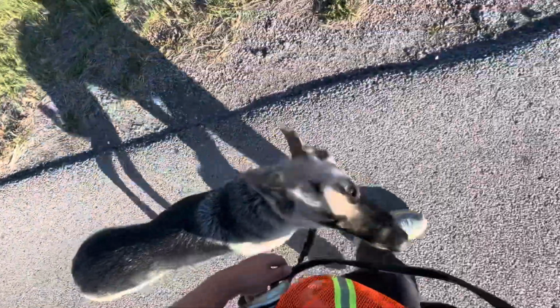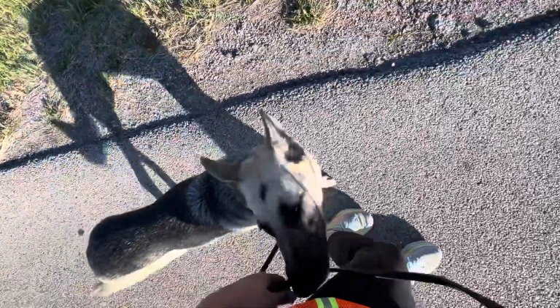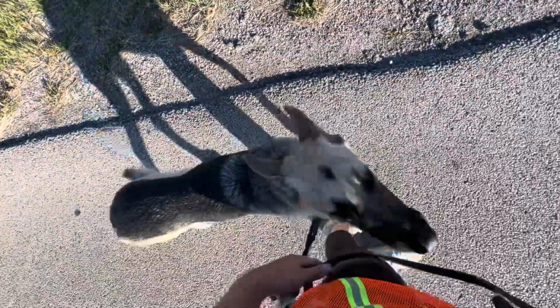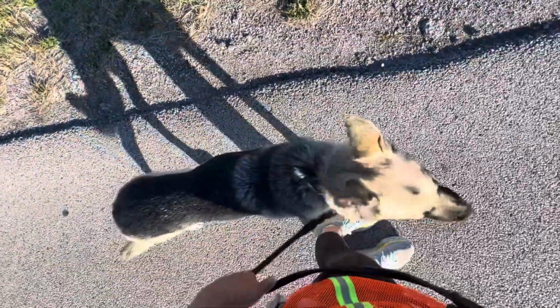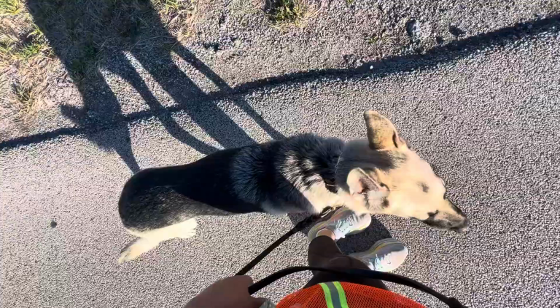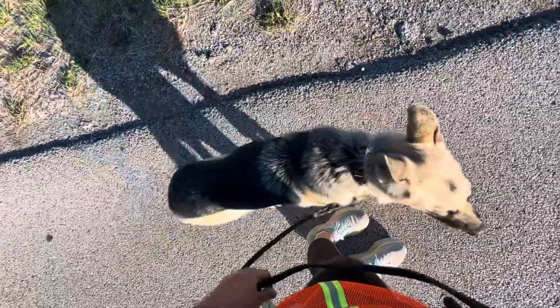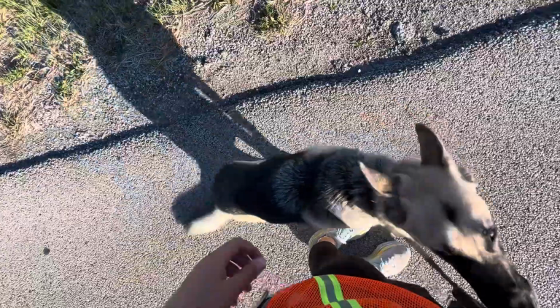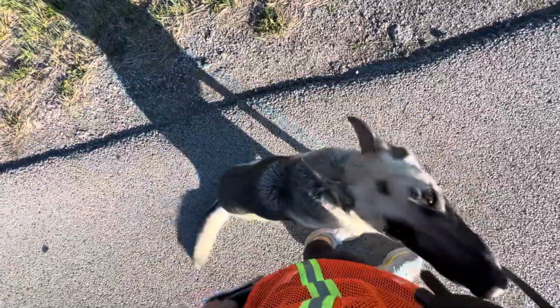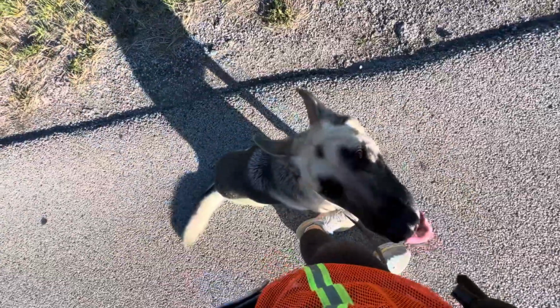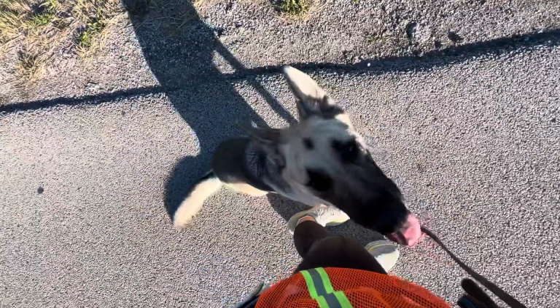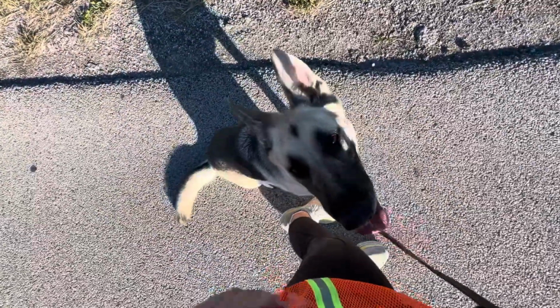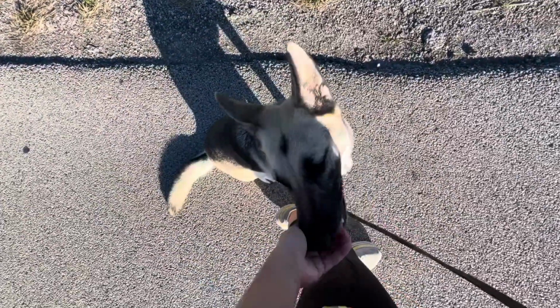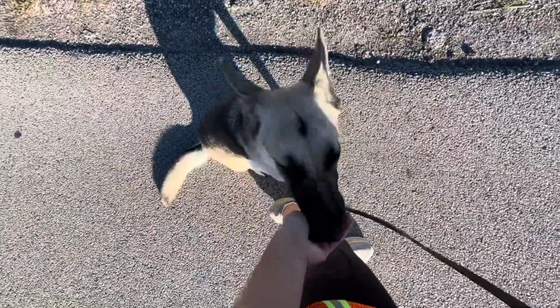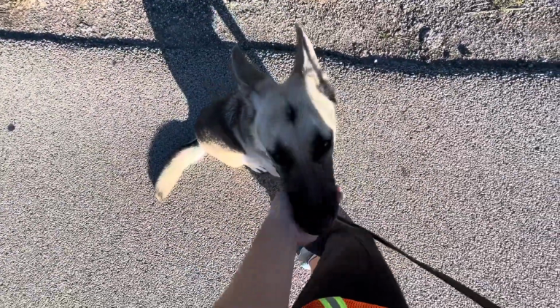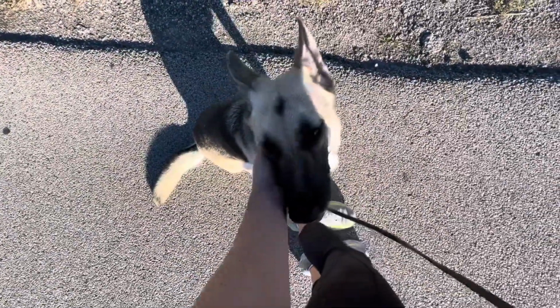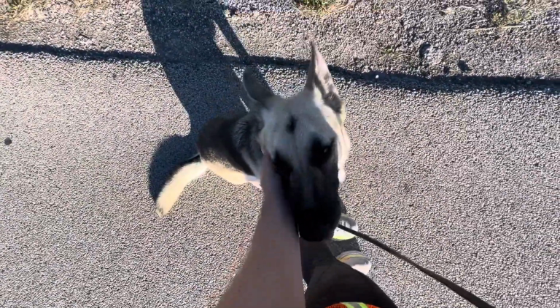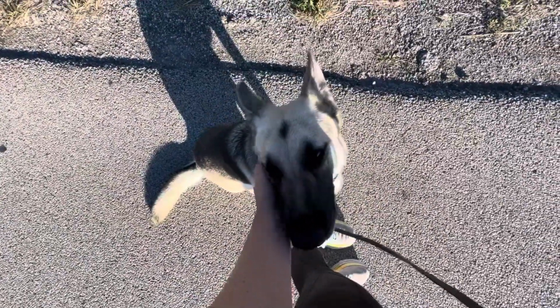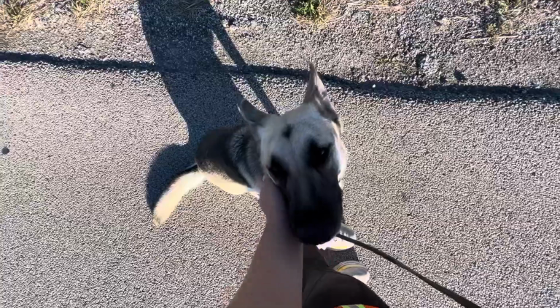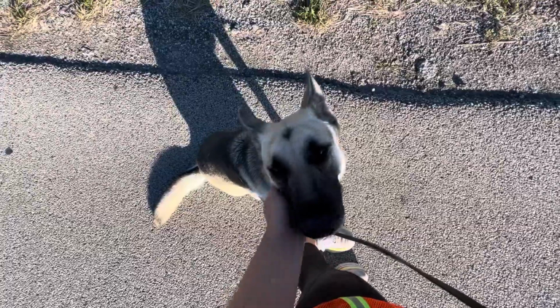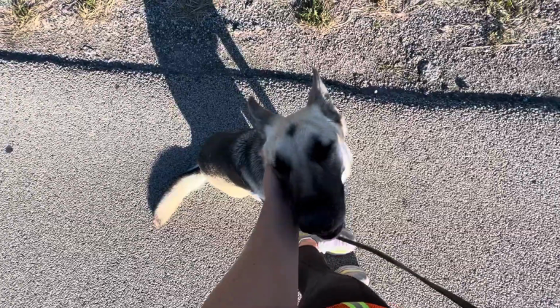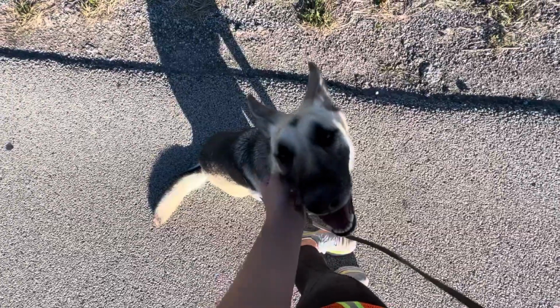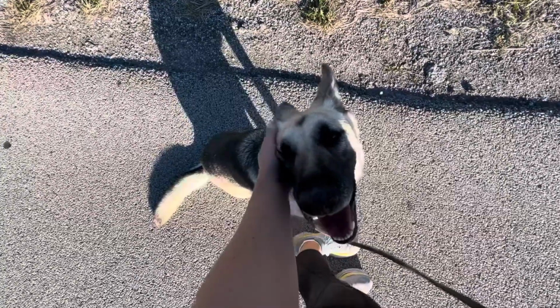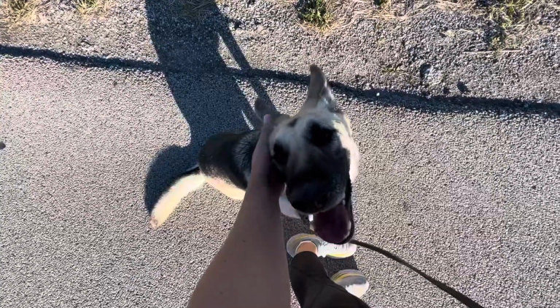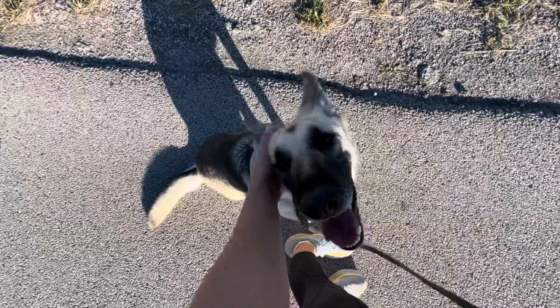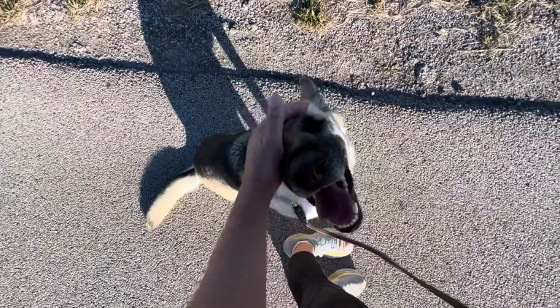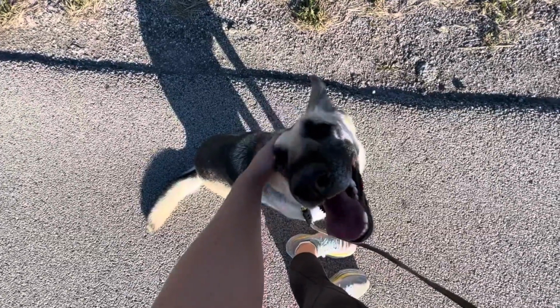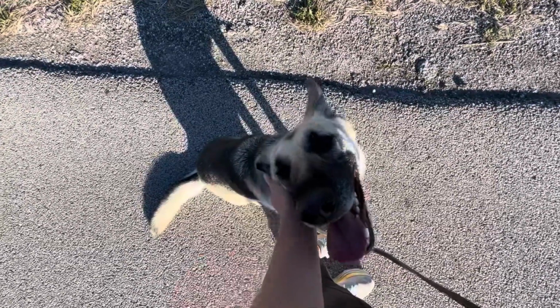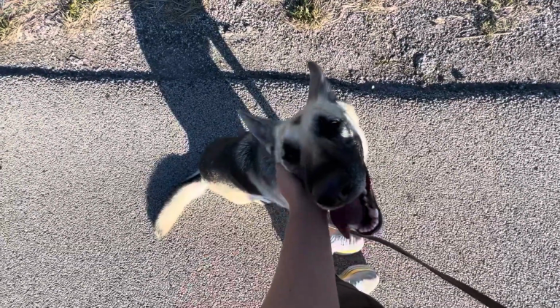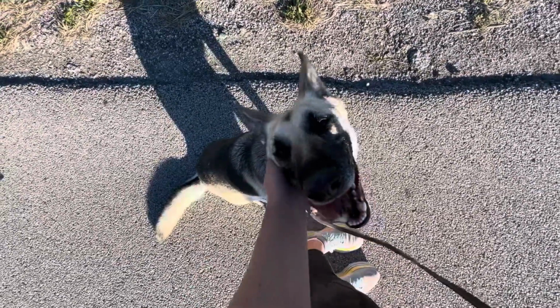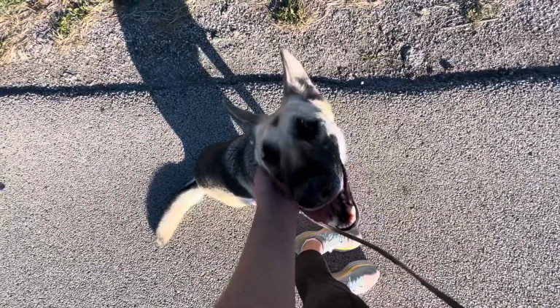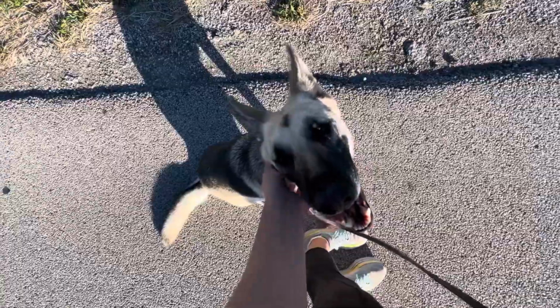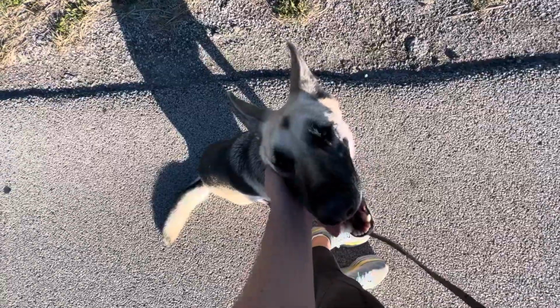Whenever we stop, we're going to have Bella sit next to us. This just kind of keeps her in that heel mindset and space whenever we stop walking.